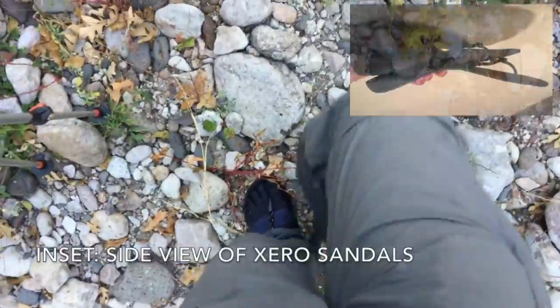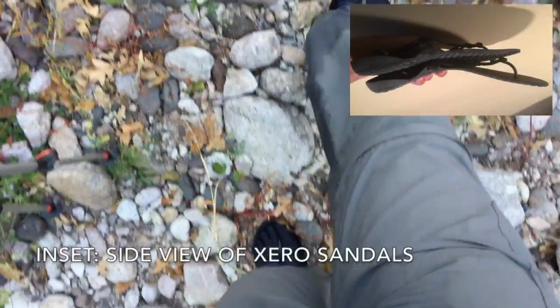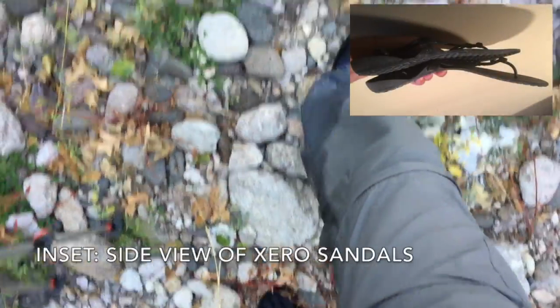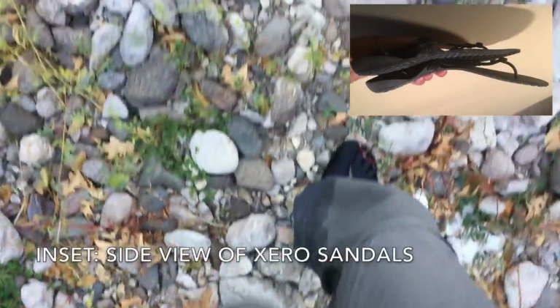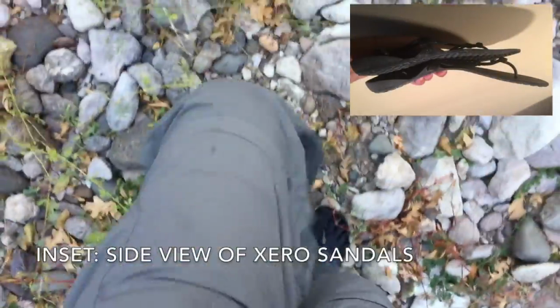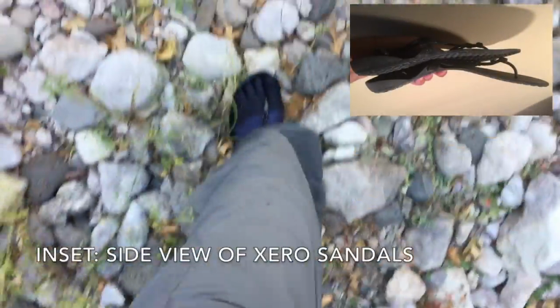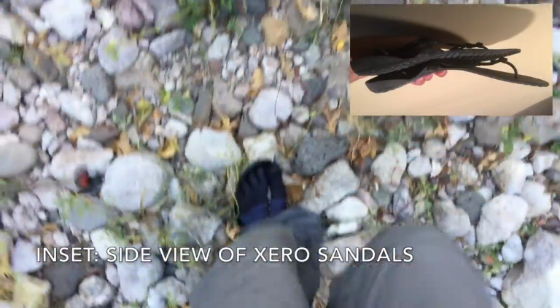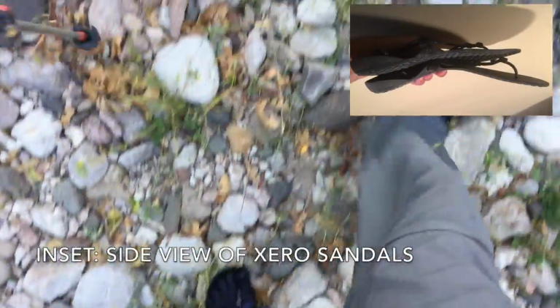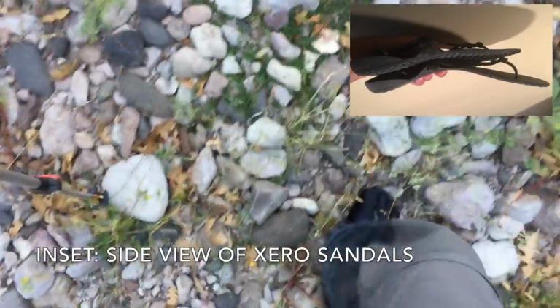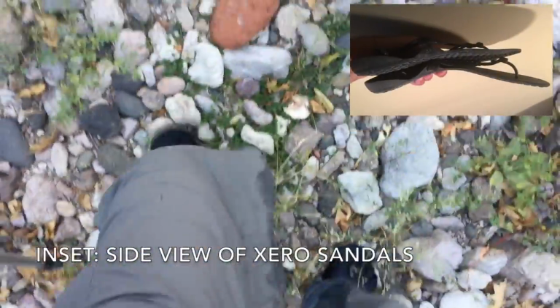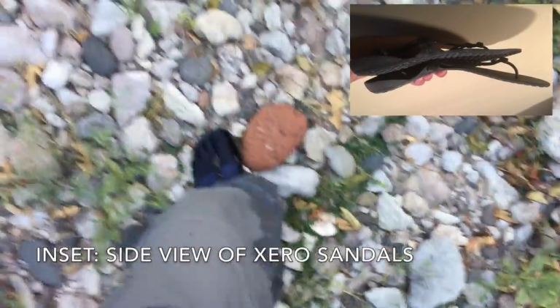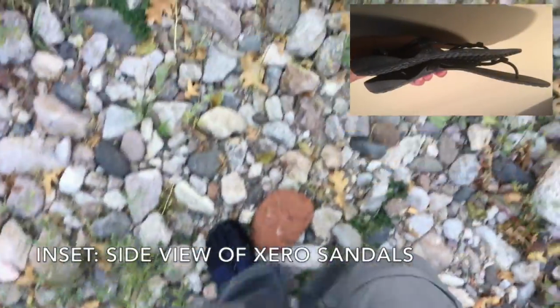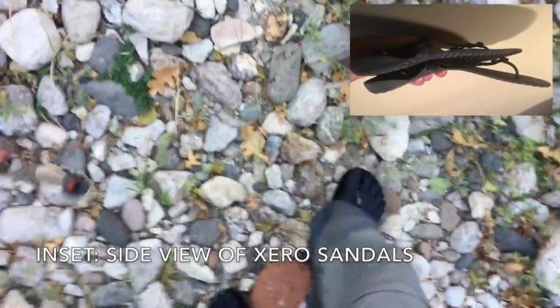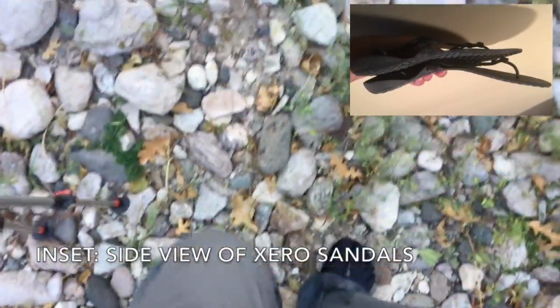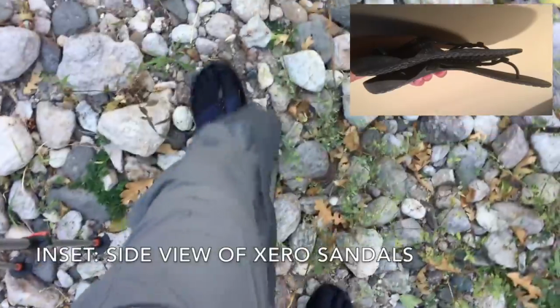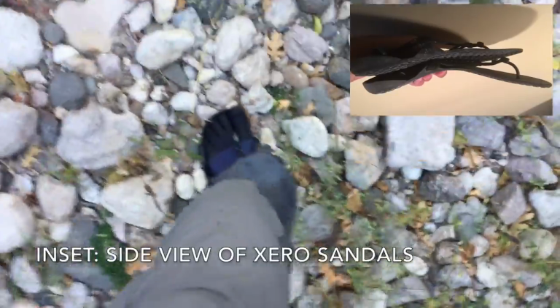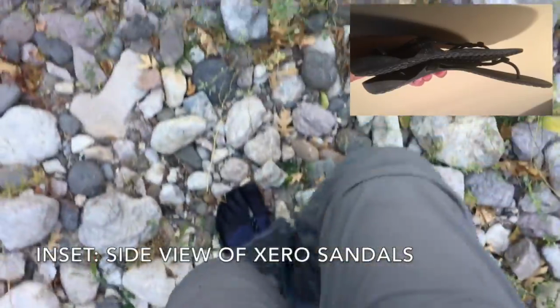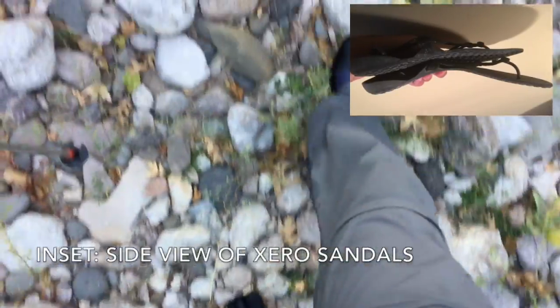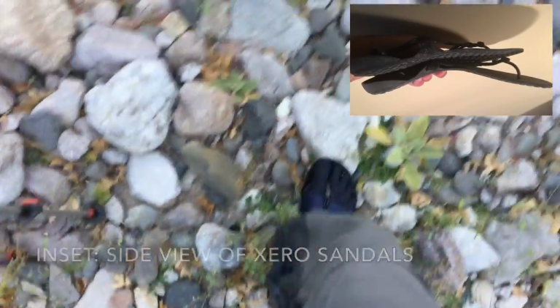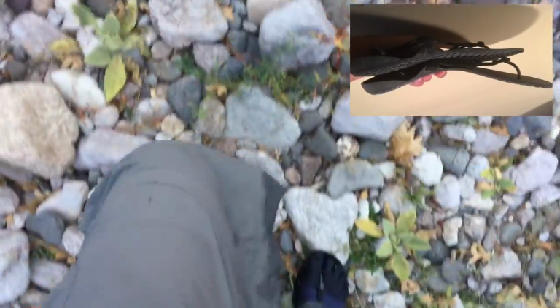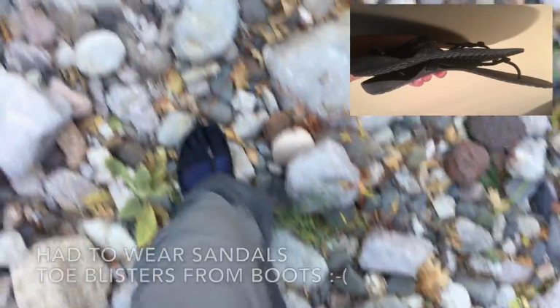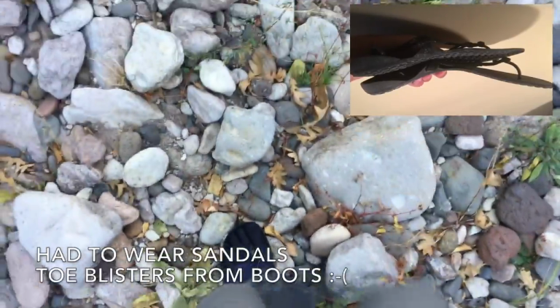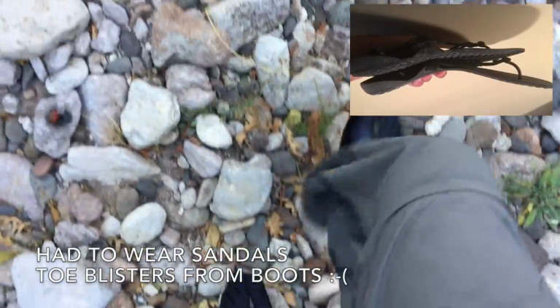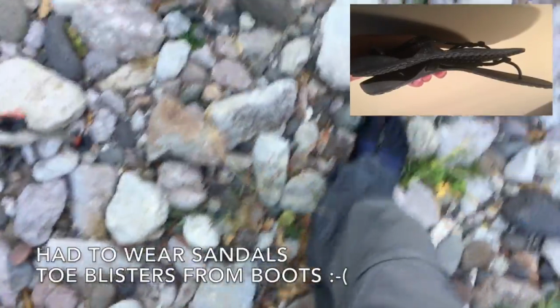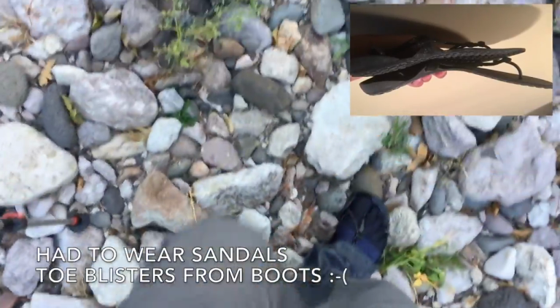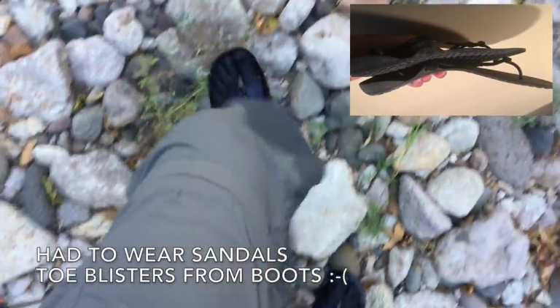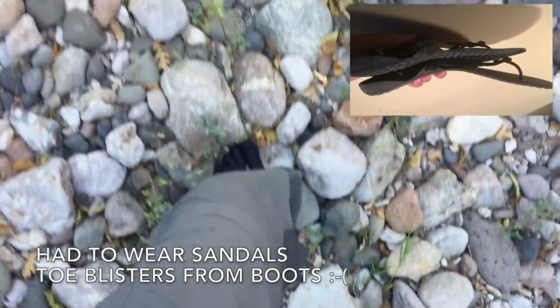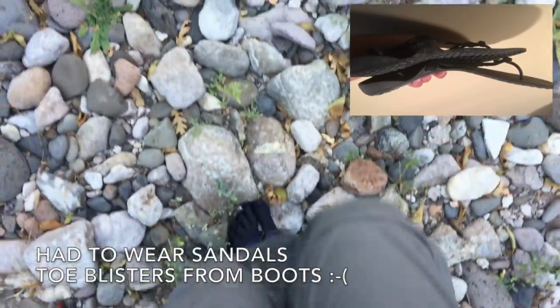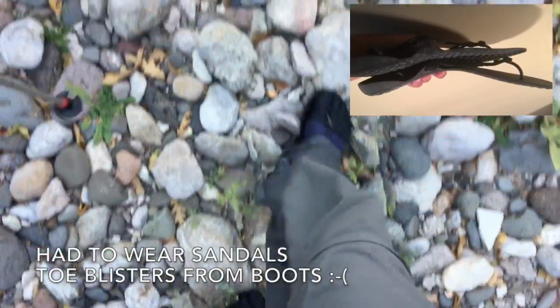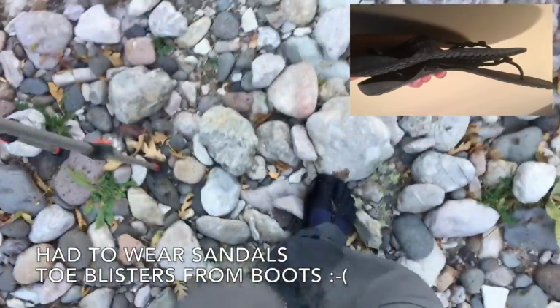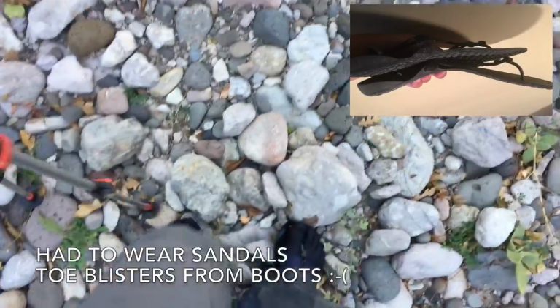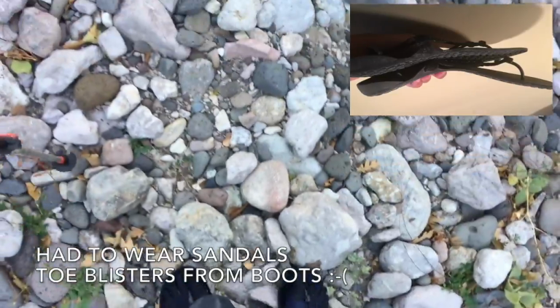For somebody like me in minimalist shoes — in this case sandals — this is absolutely the worst surface to walk on.